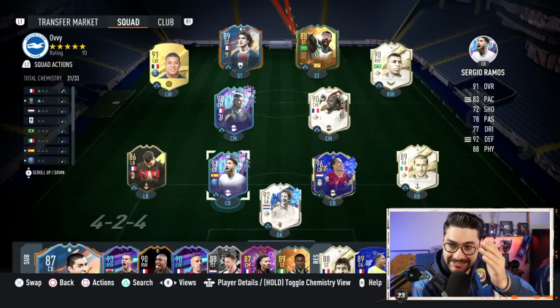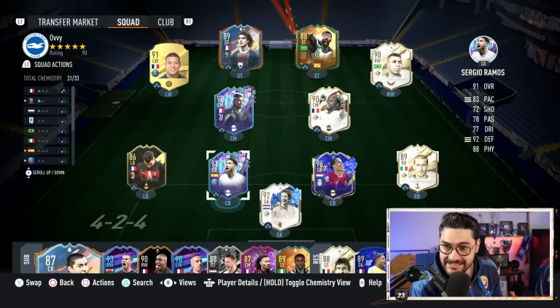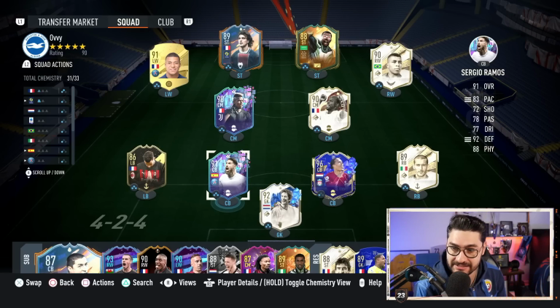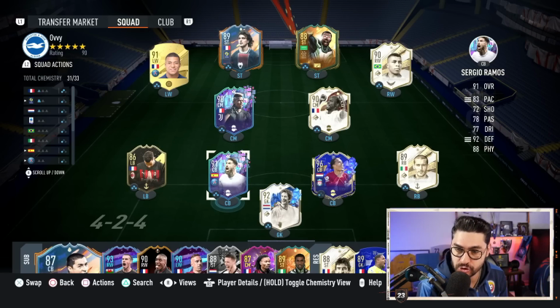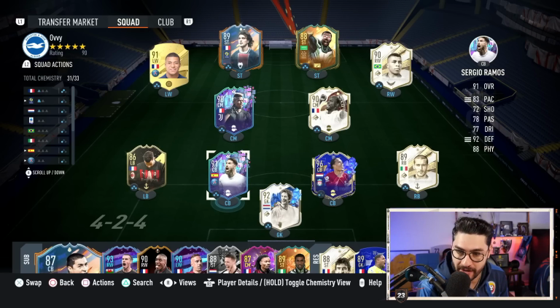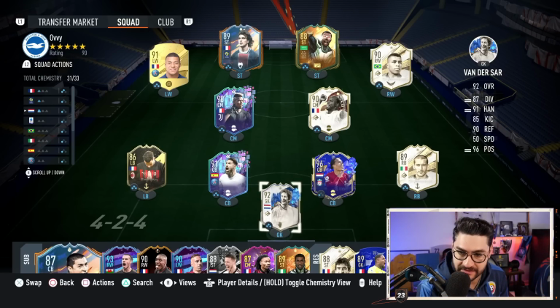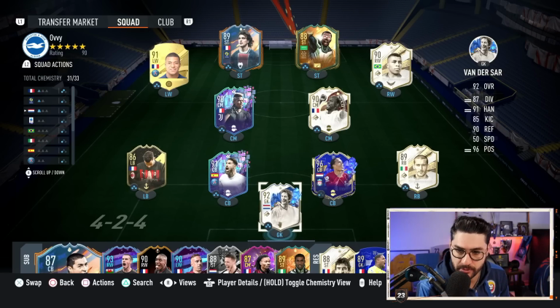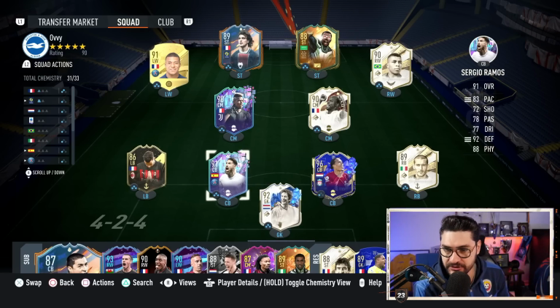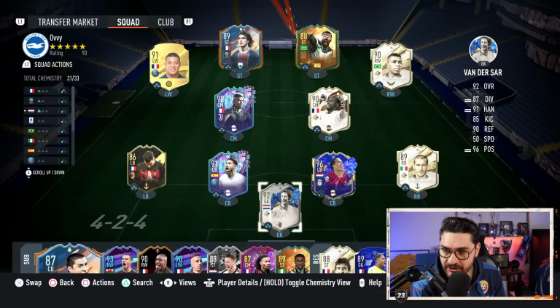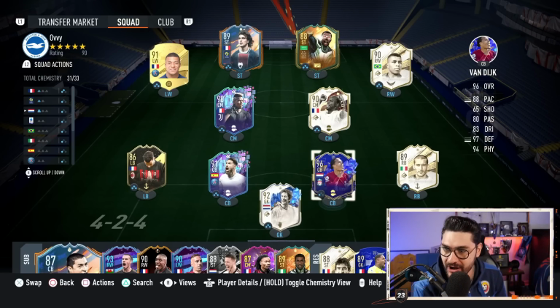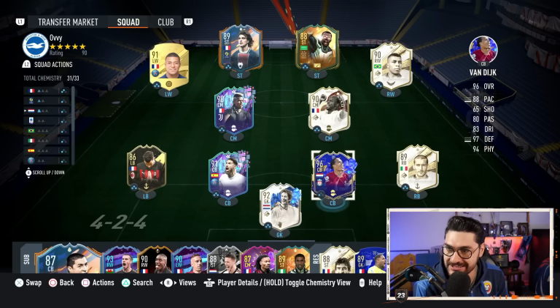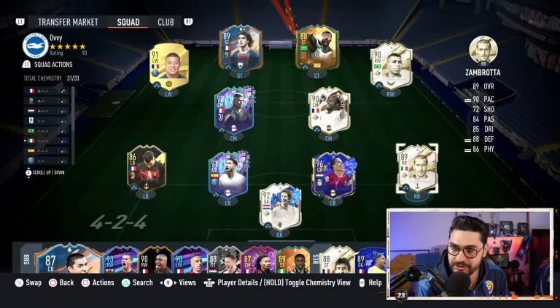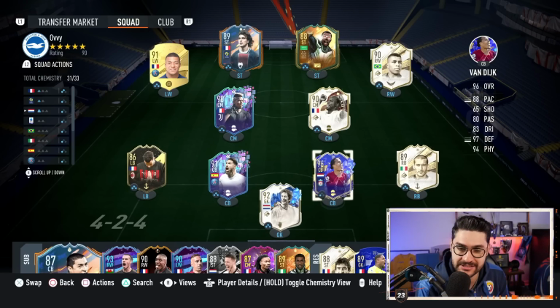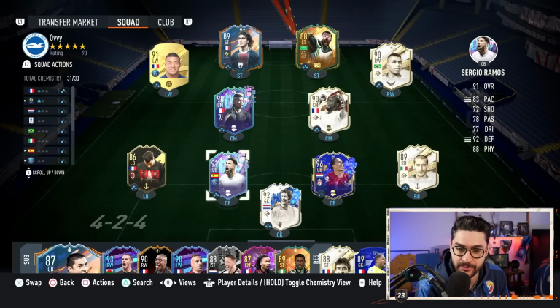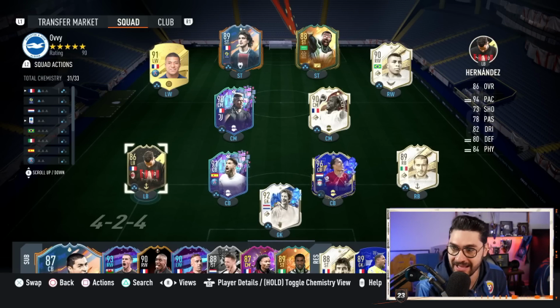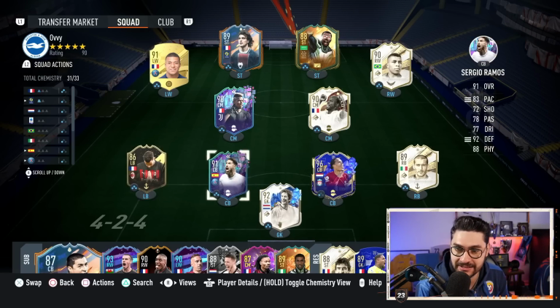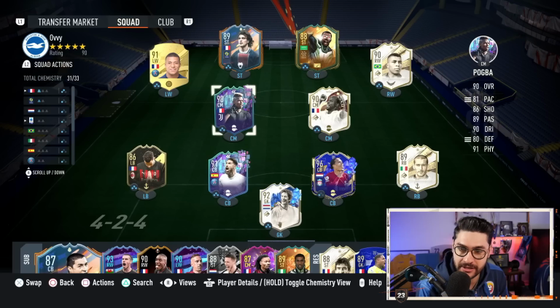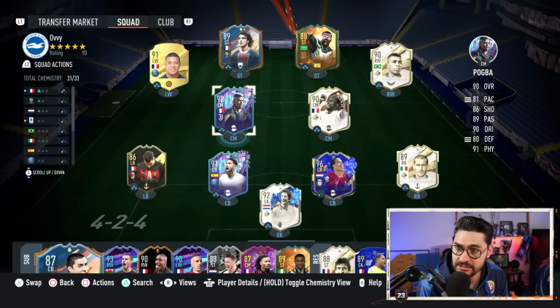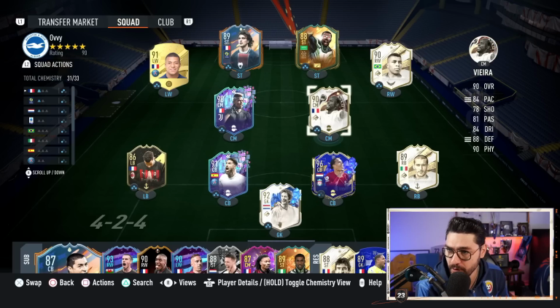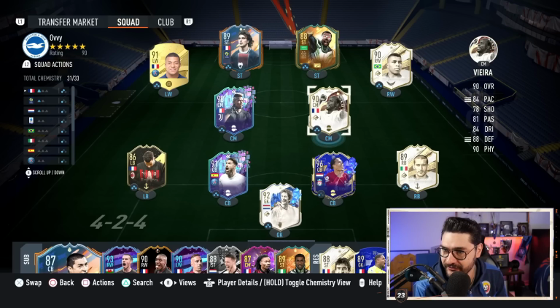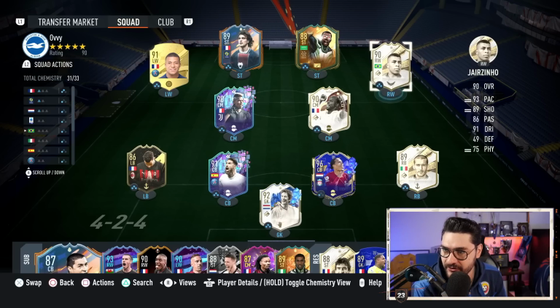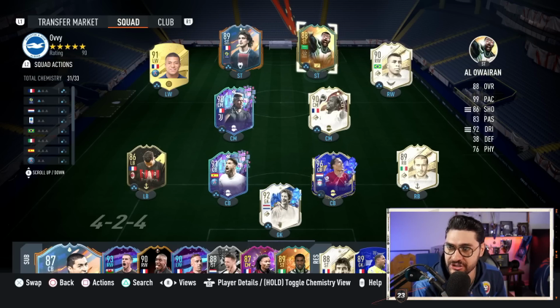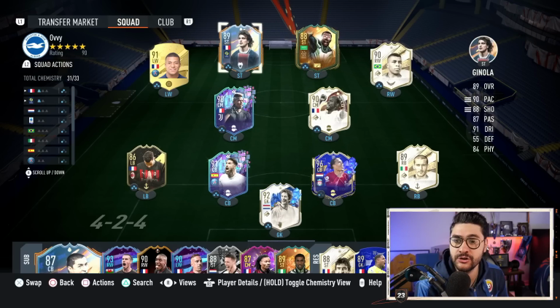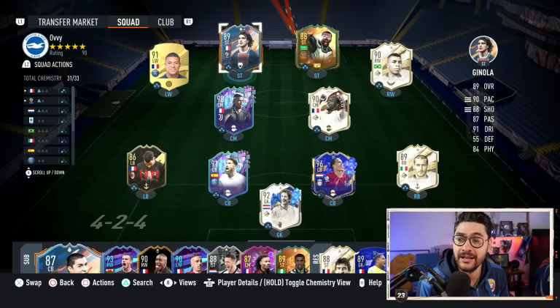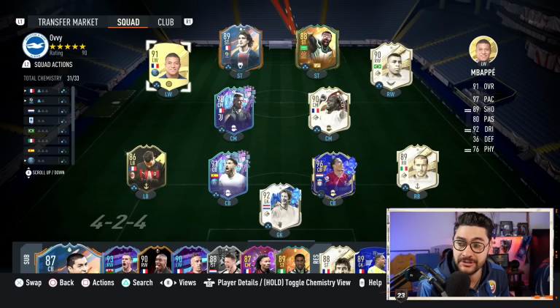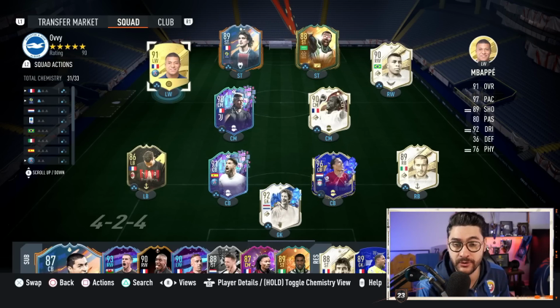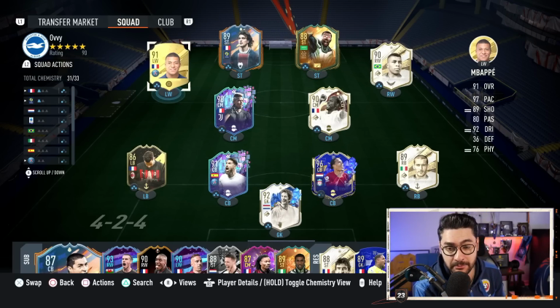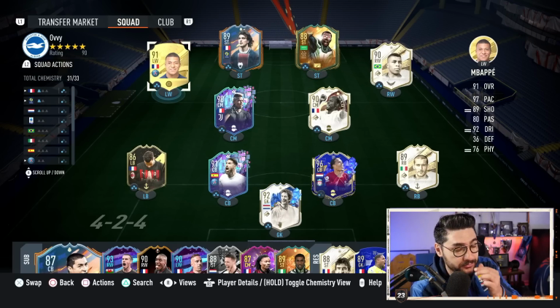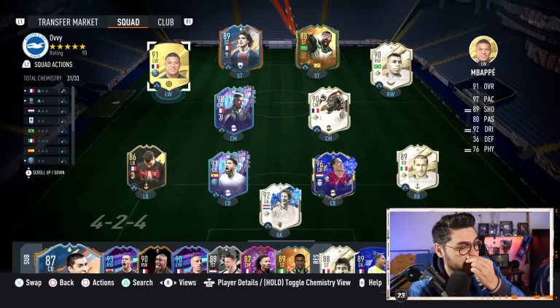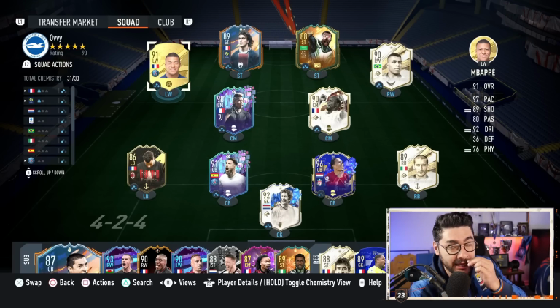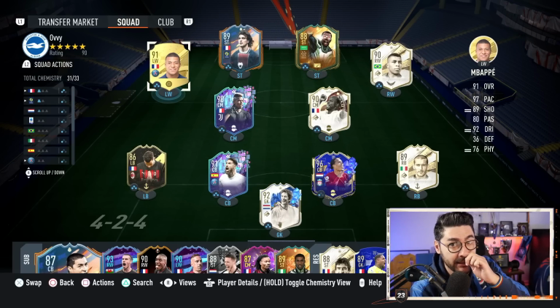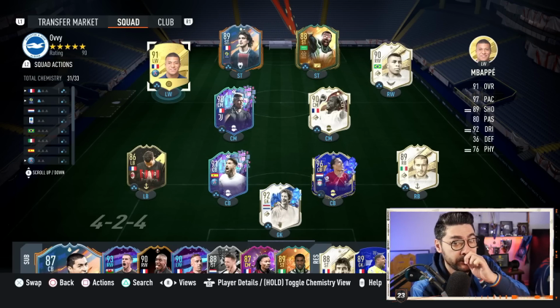We are on the road to glory account. This is the squad at this moment: Van der Sar, Ramos, Virgil, Zambrota, Teo Hernandez, Pogba, Vieira, Jorginho, Alha, Bibi, Ginola and Mbappe — pretty meta, I know.